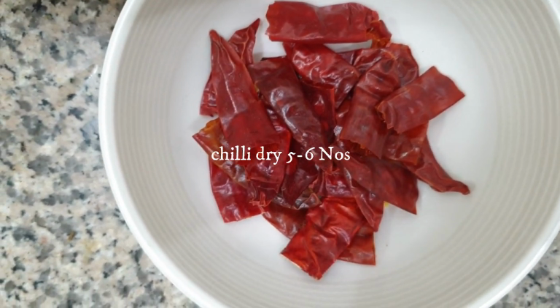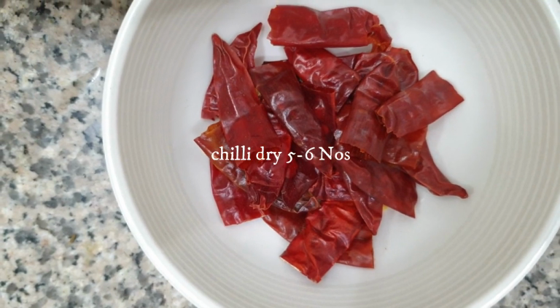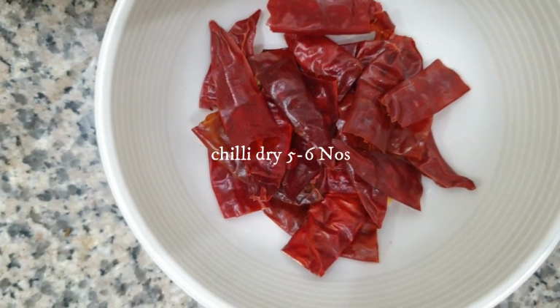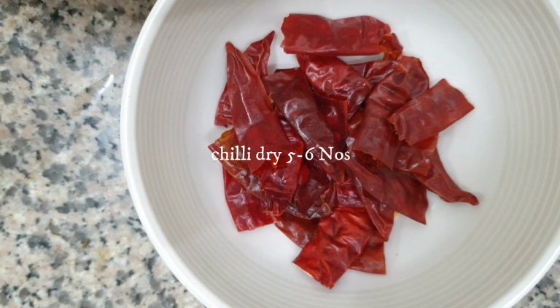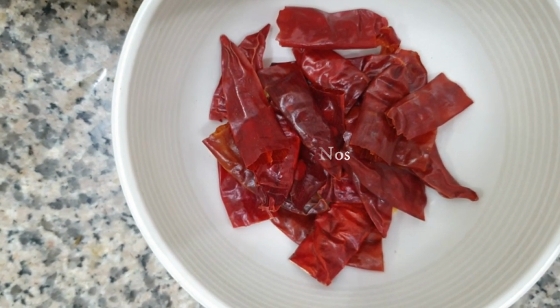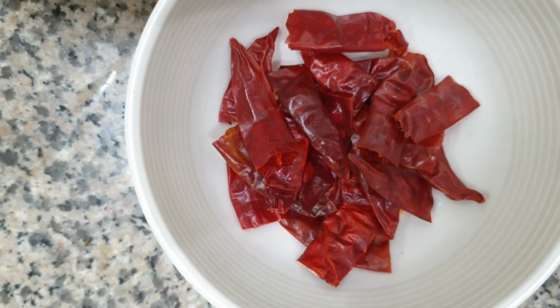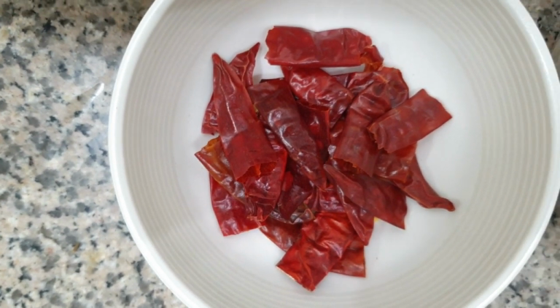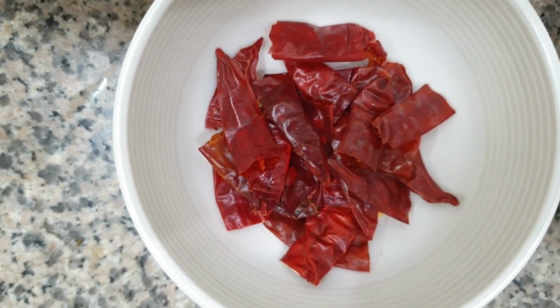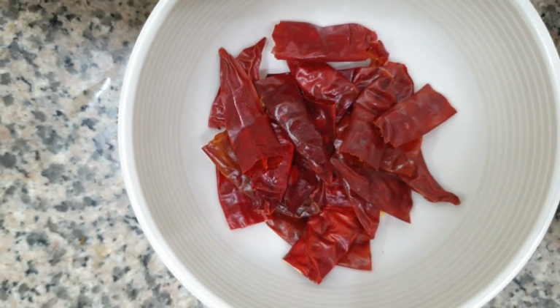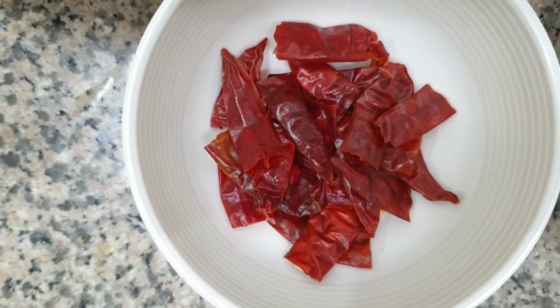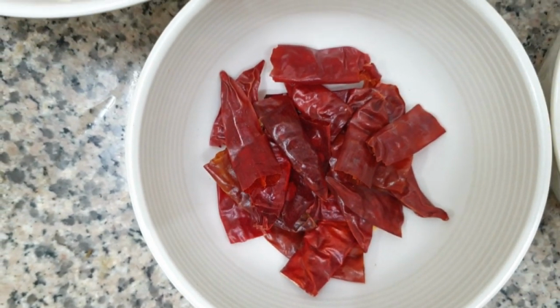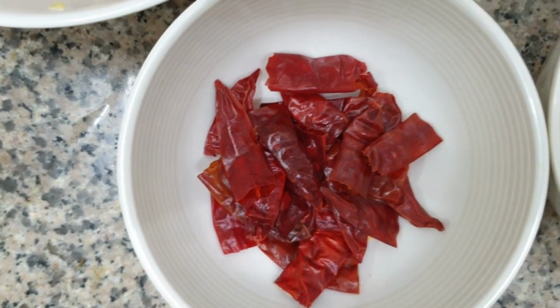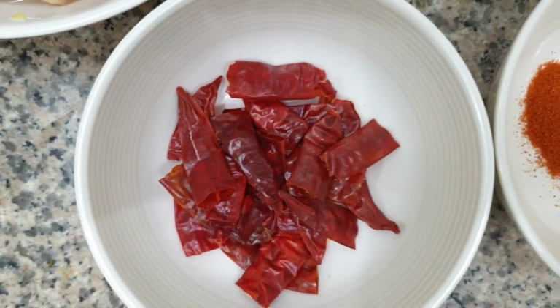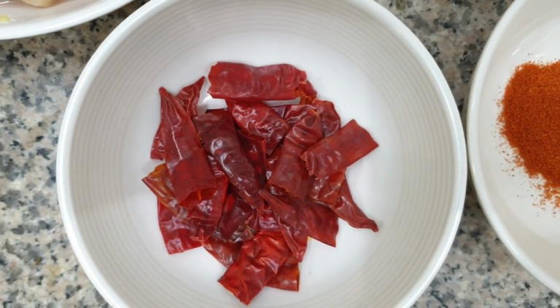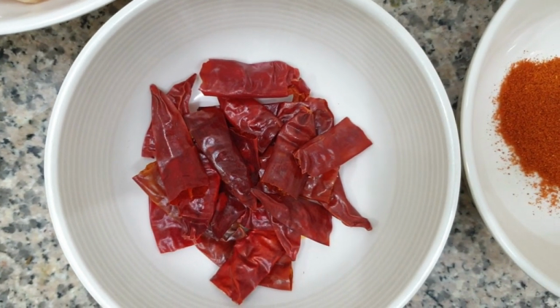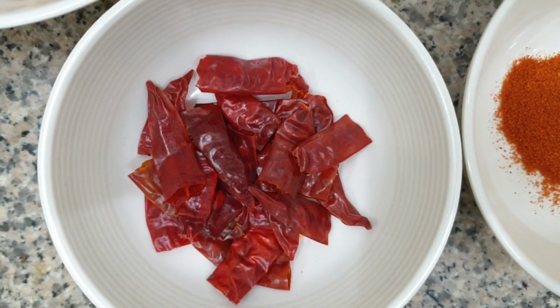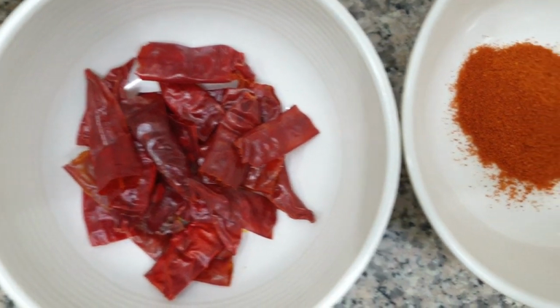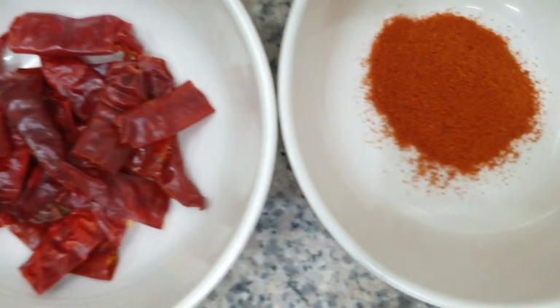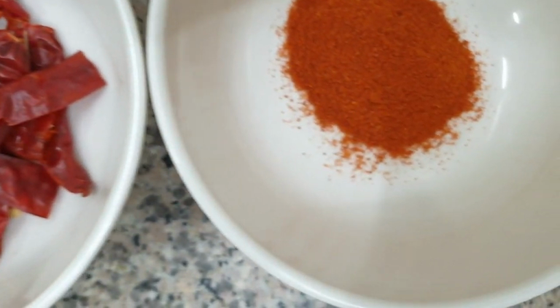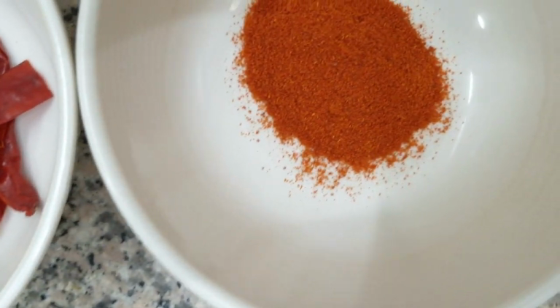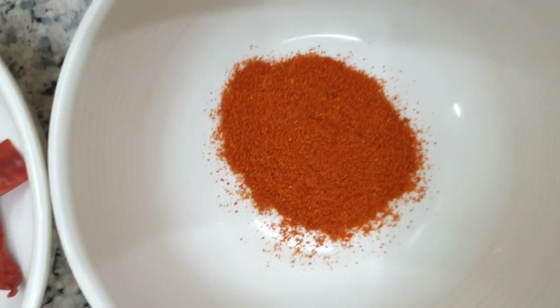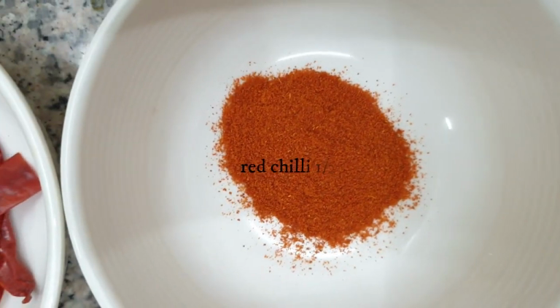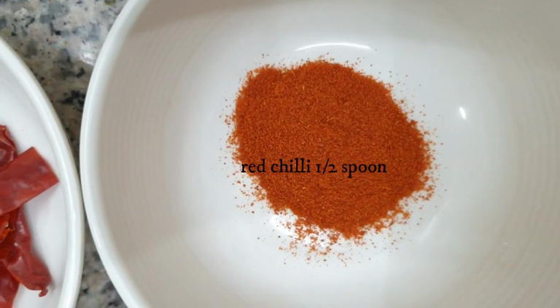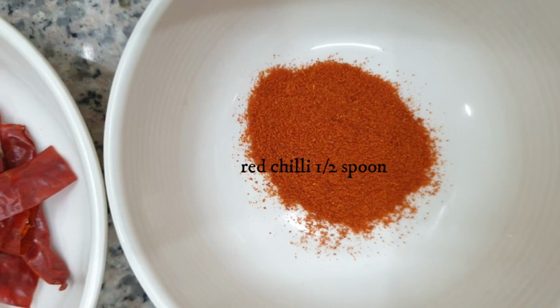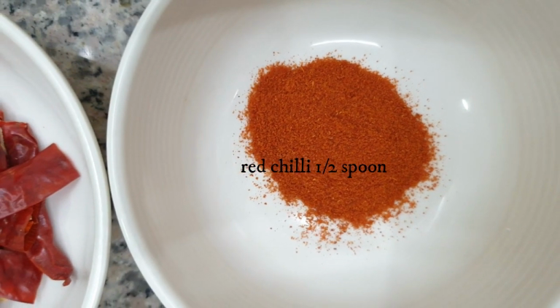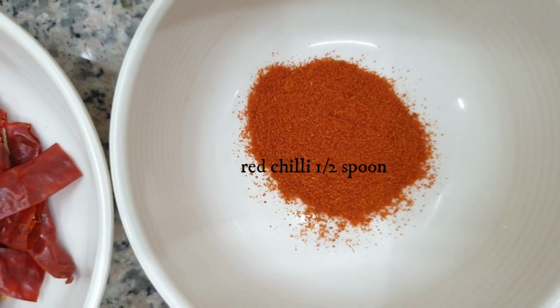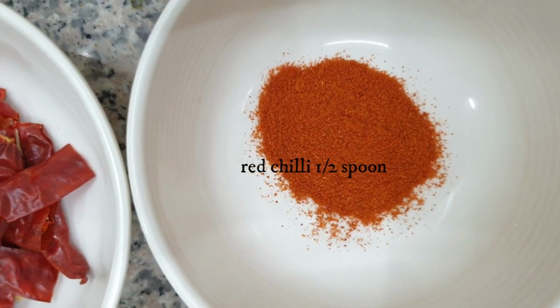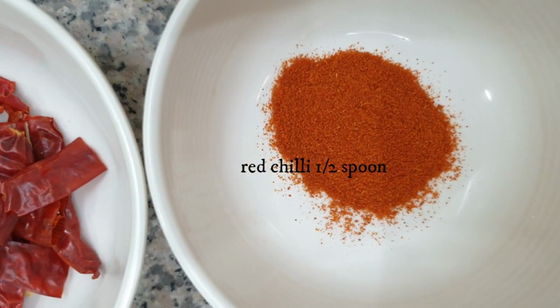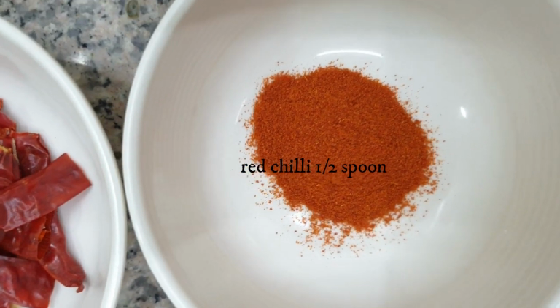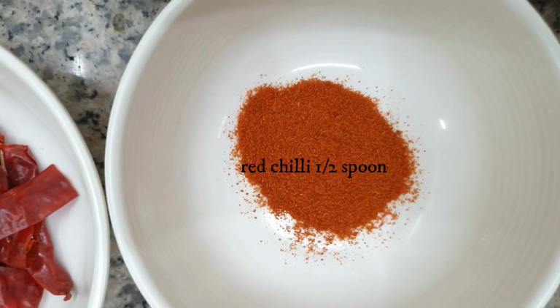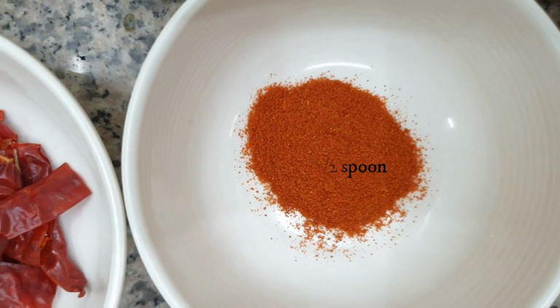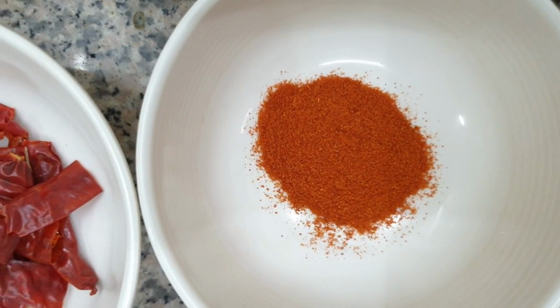We need 1 onion, cut in big pieces. Dry chili, 6-6 grams, cut in big pieces. Red pepper and red chili — 1.5 teaspoon.